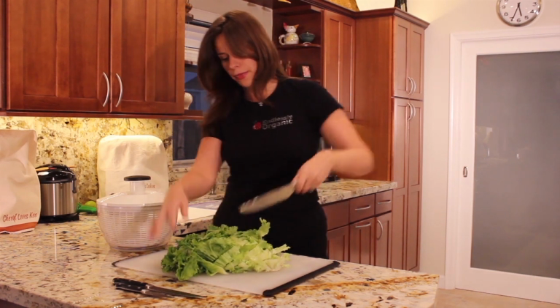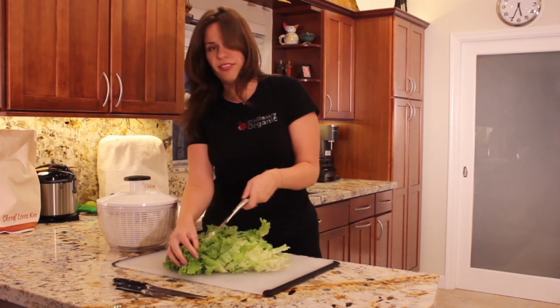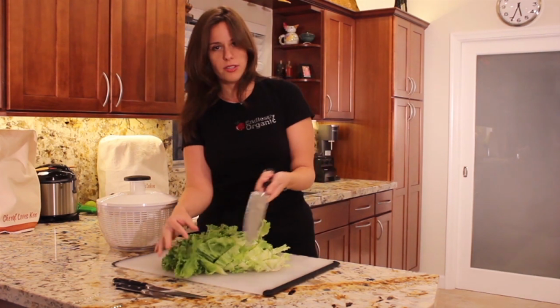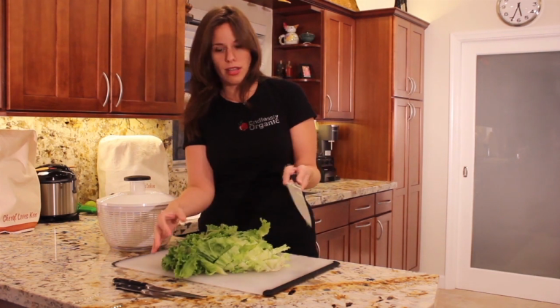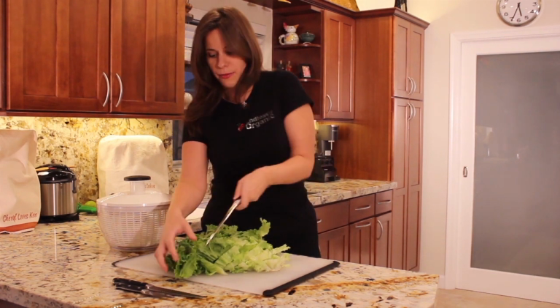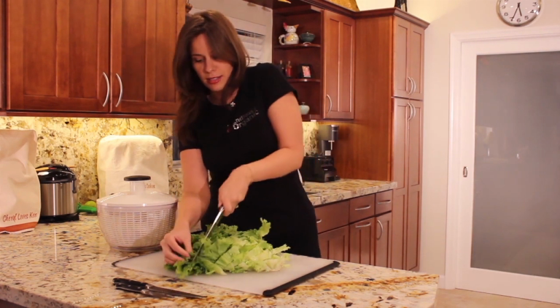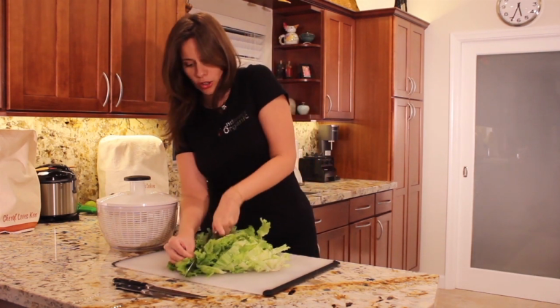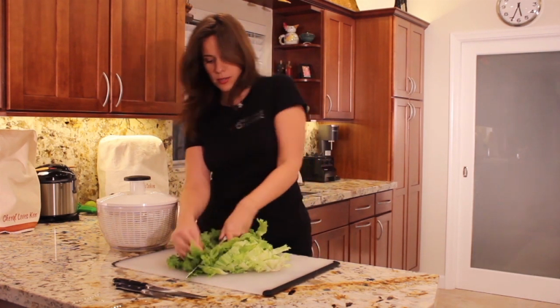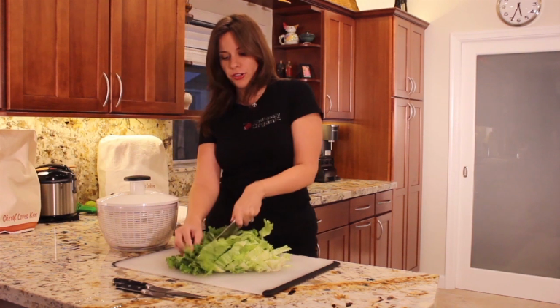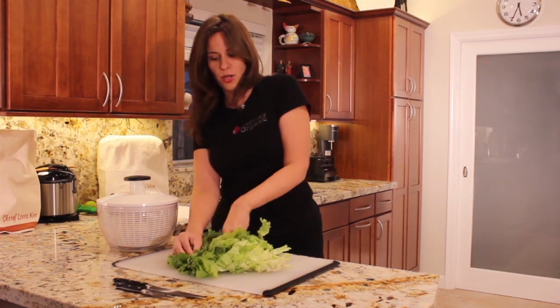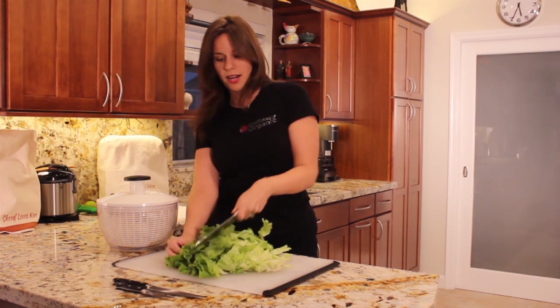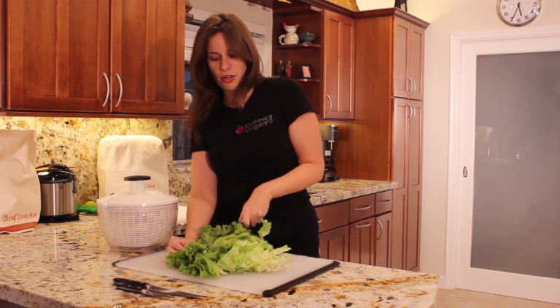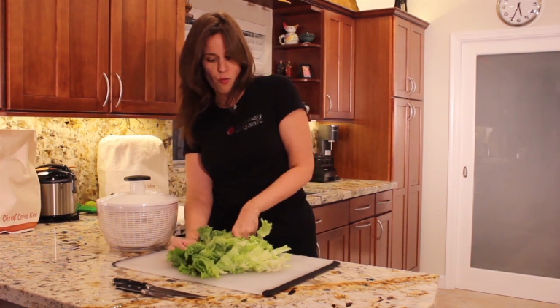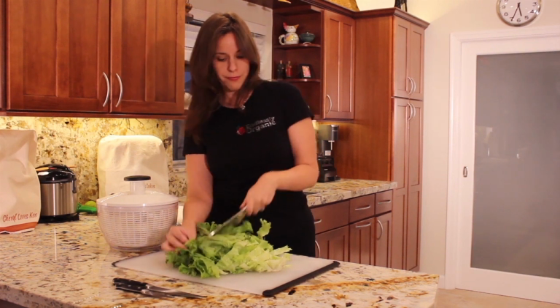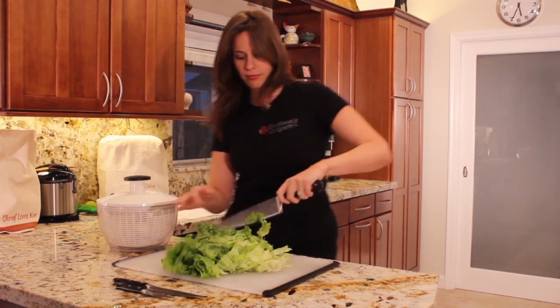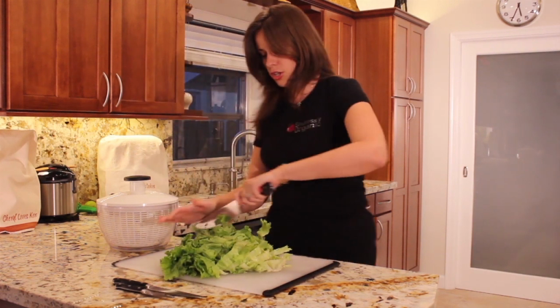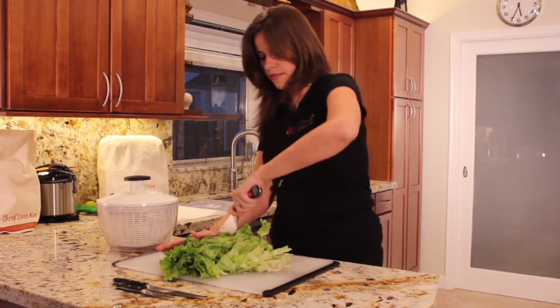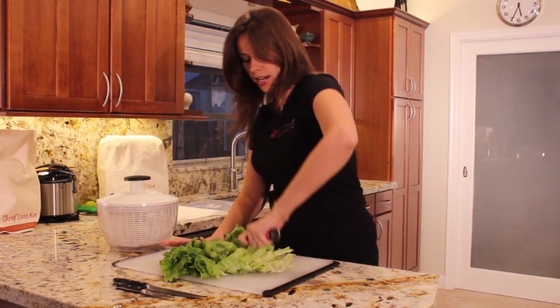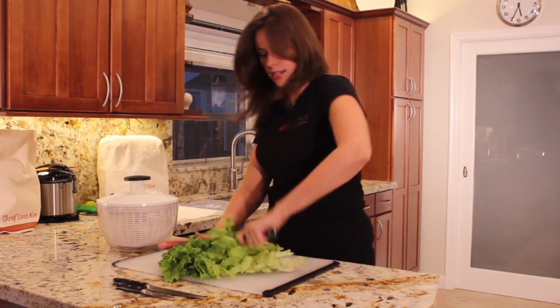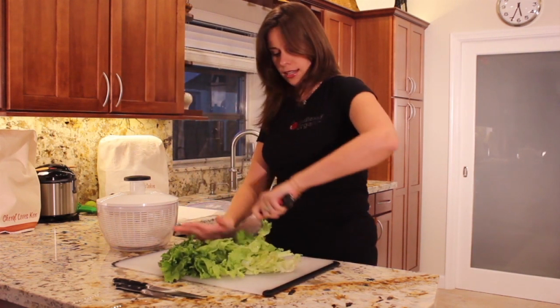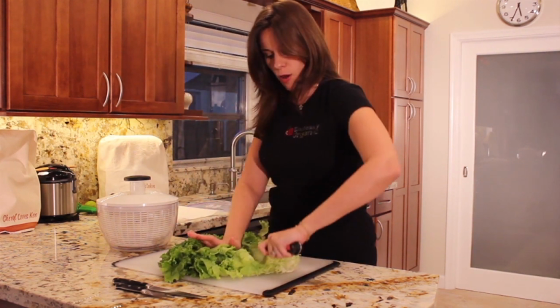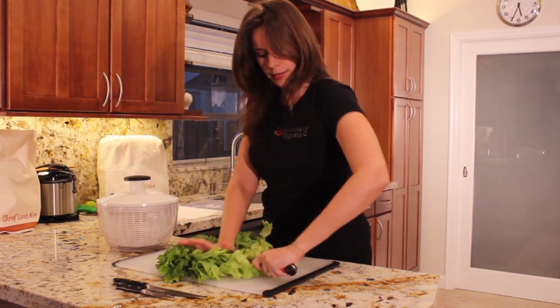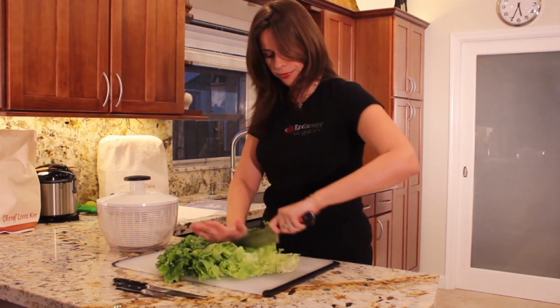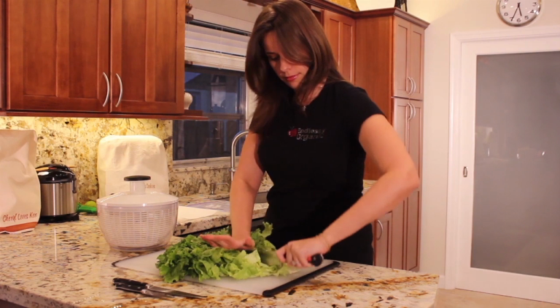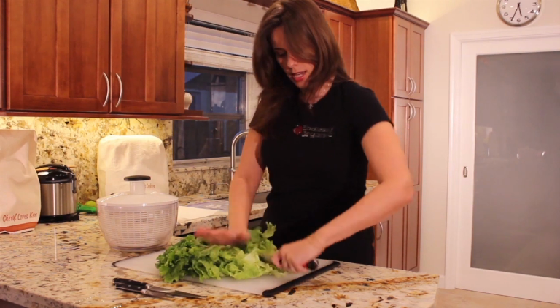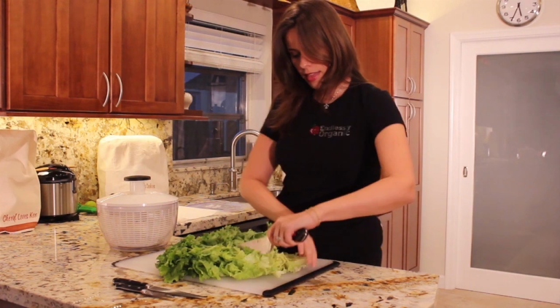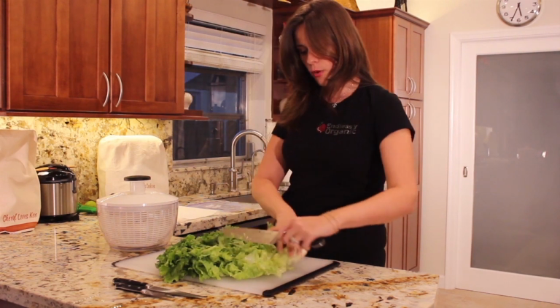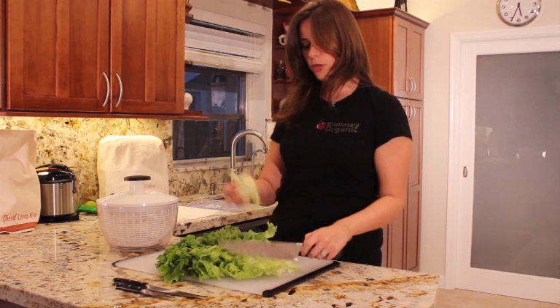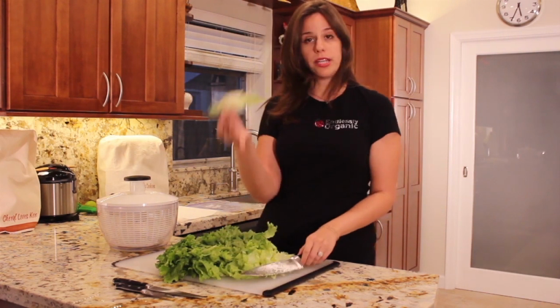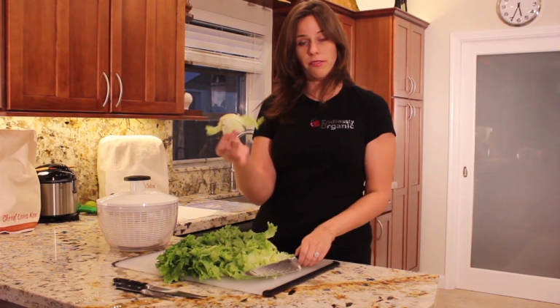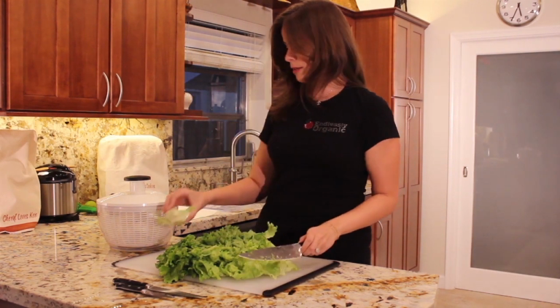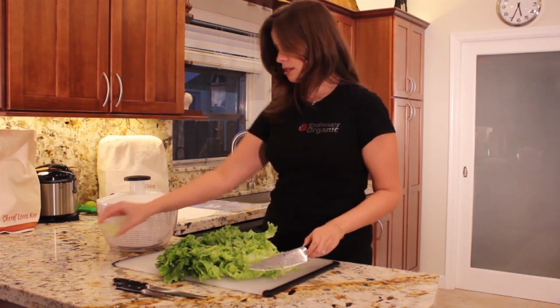My fiancé is always telling me to make it smaller and smaller, so you can cut it as much as you want. You can even cut it lengthwise. Then you want to get rid of the end piece.